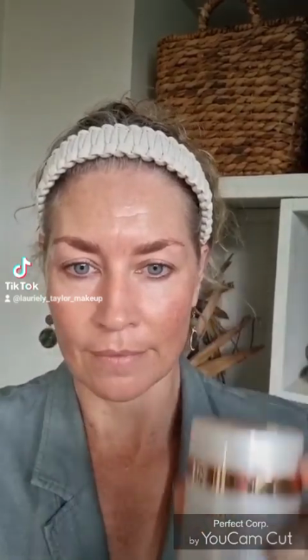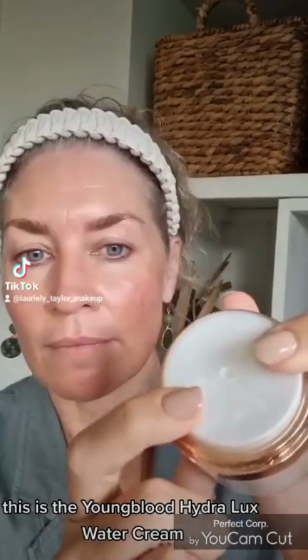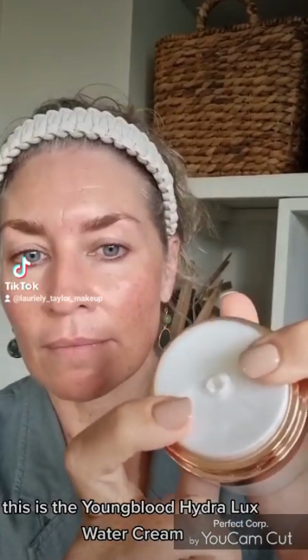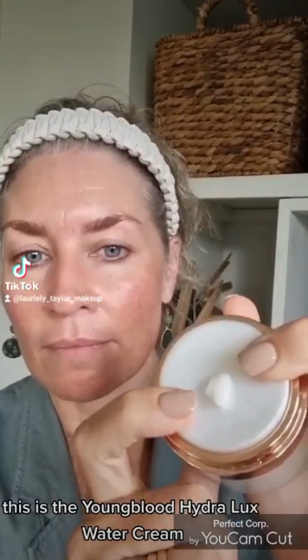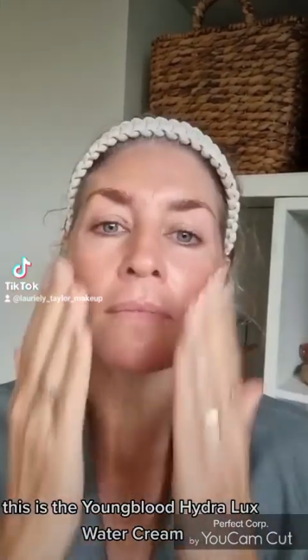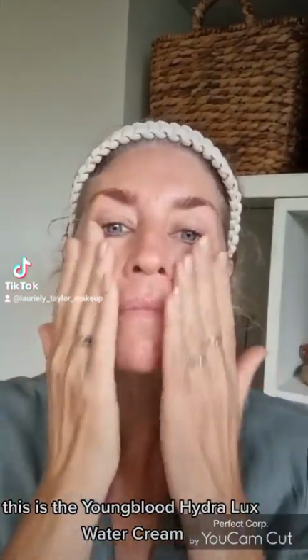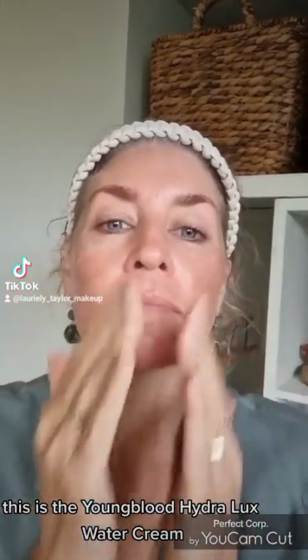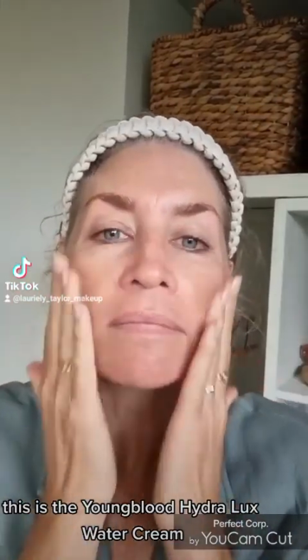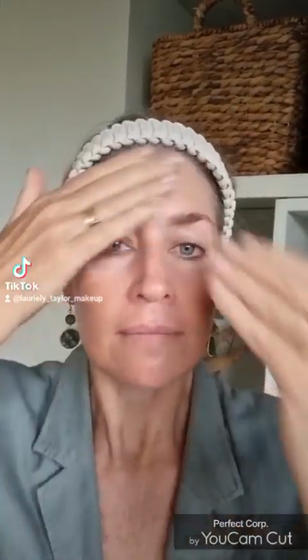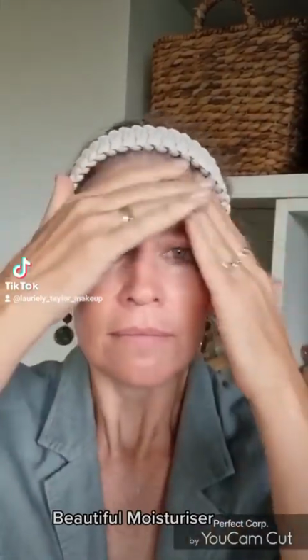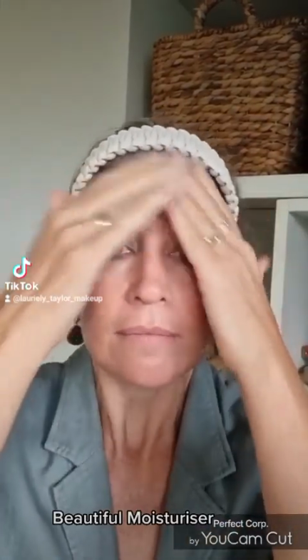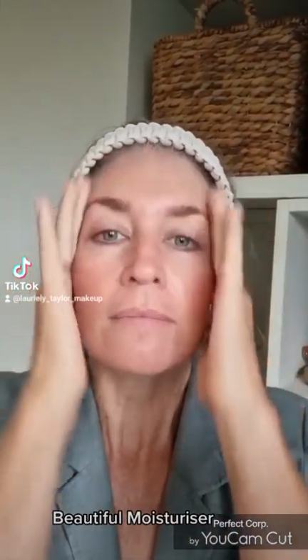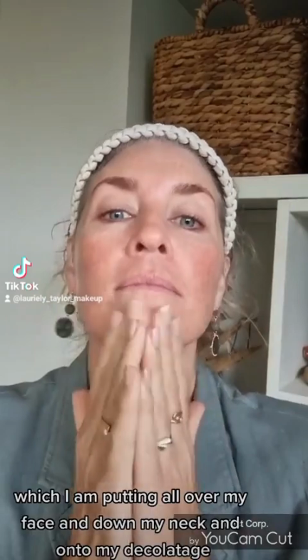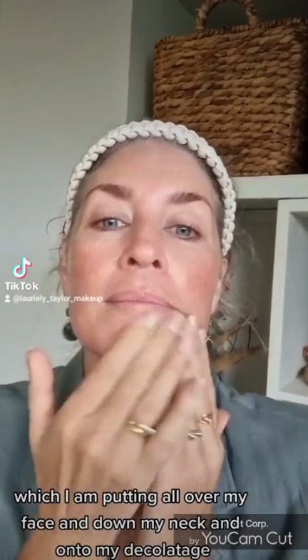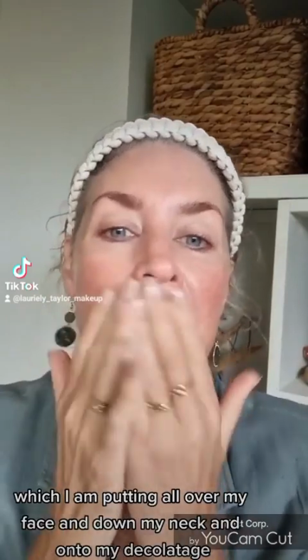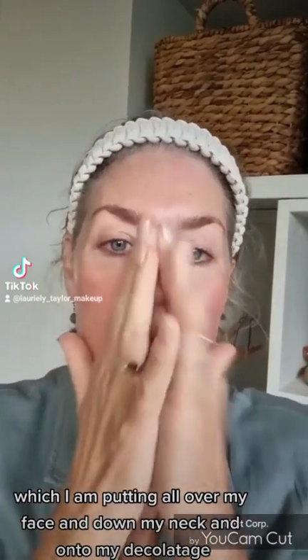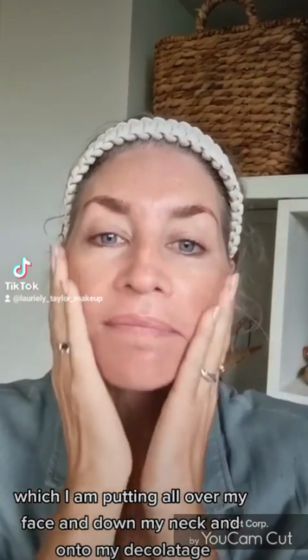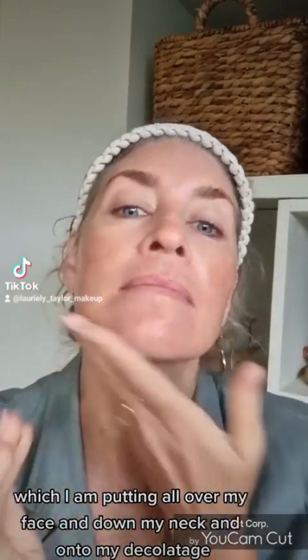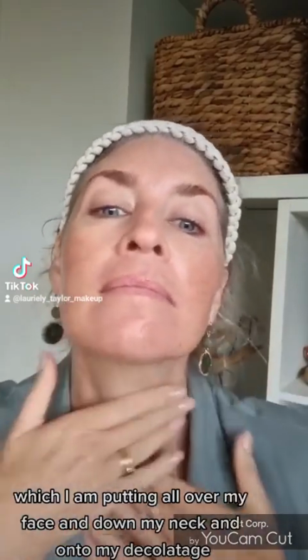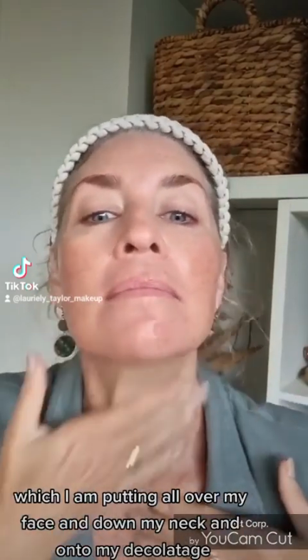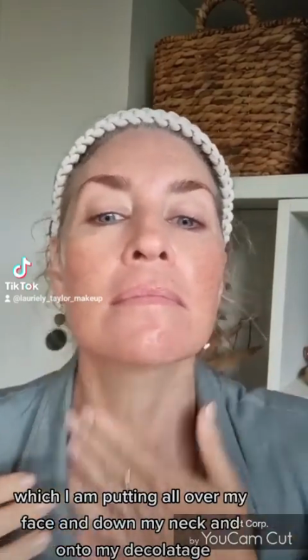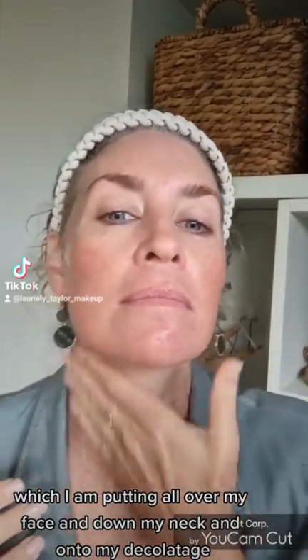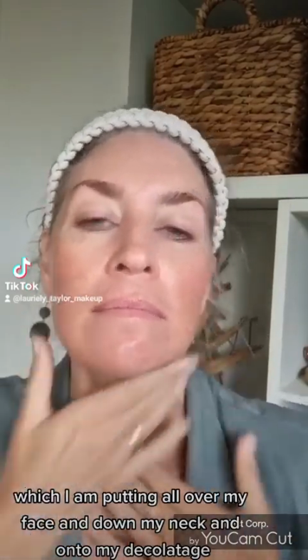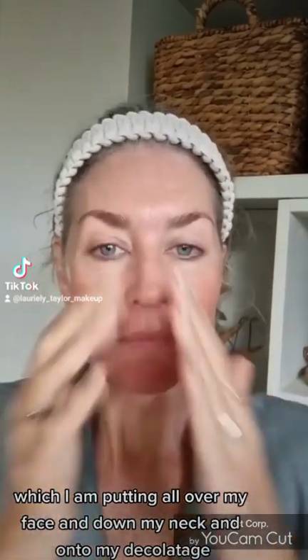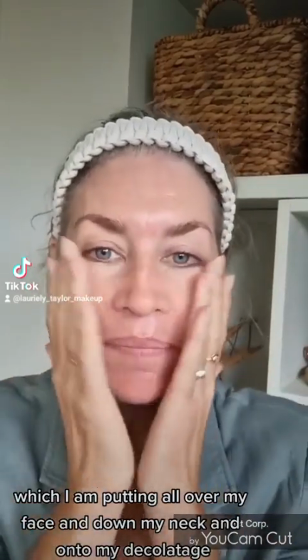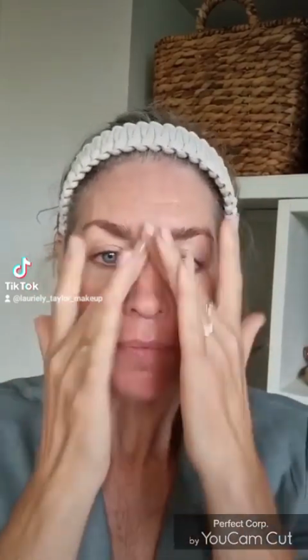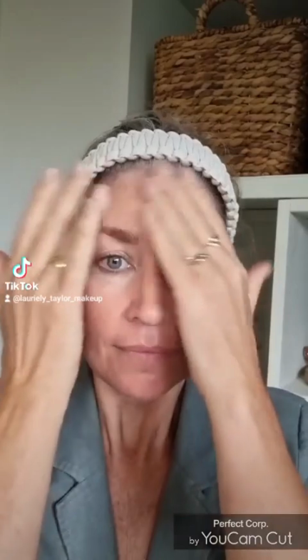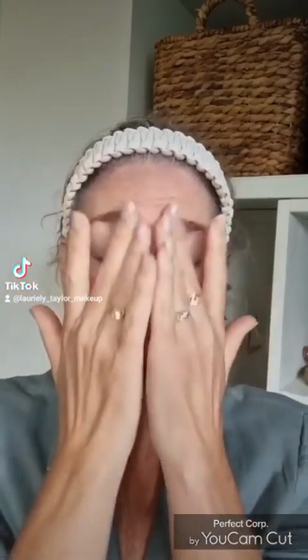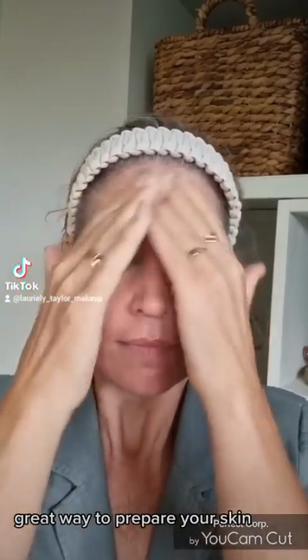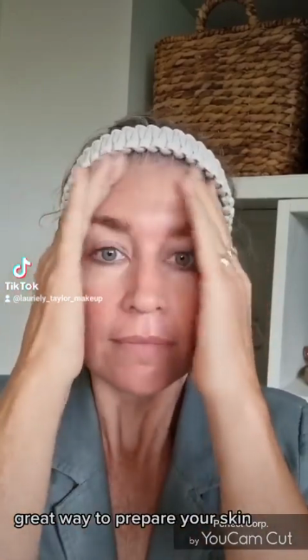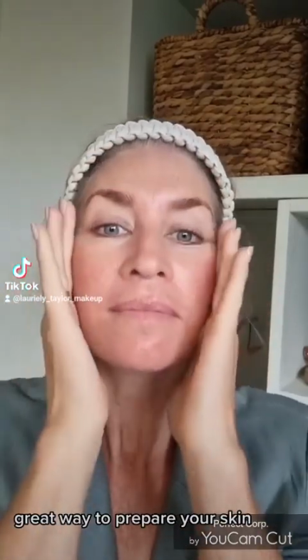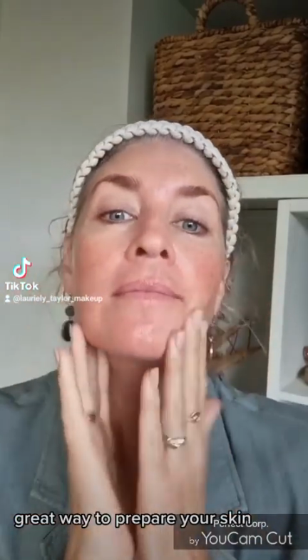This is the Youngblood Hydrolux Water Cream, a beautiful moisturizer which I am putting all over my face and down my neck and onto my decolletage. It's a great way to prepare your skin.